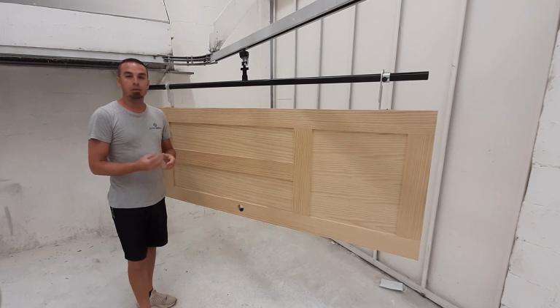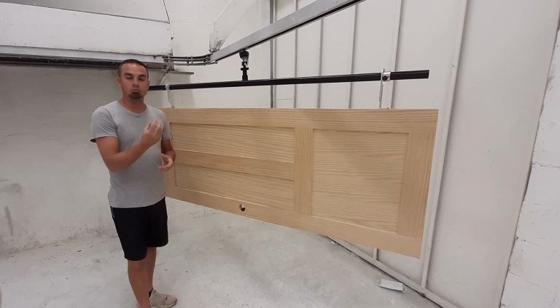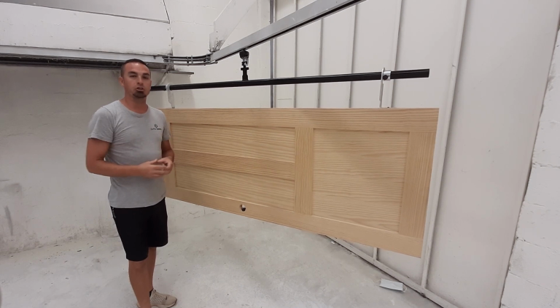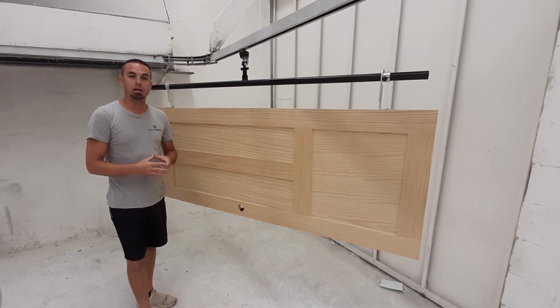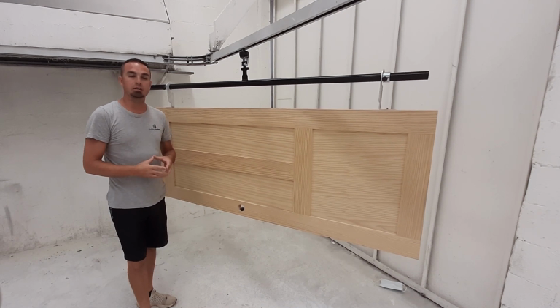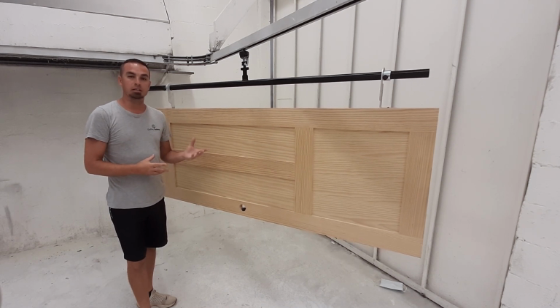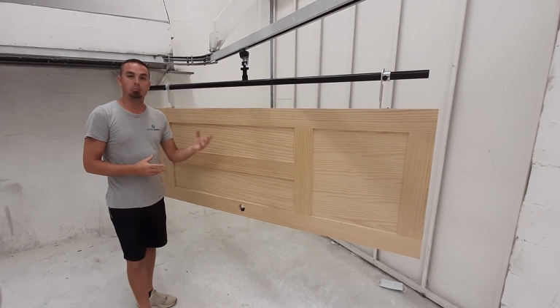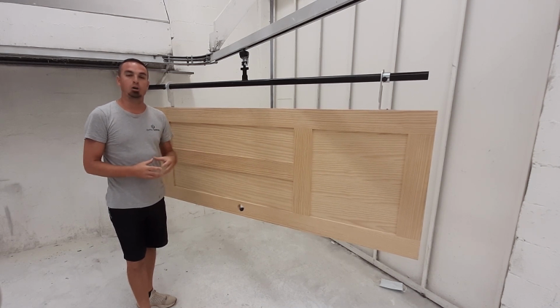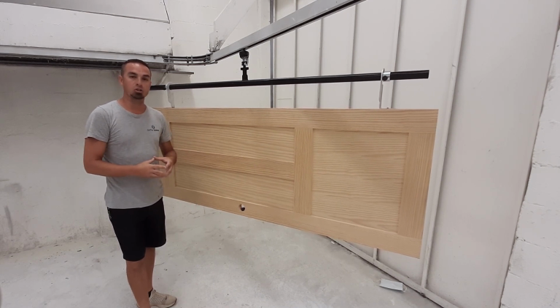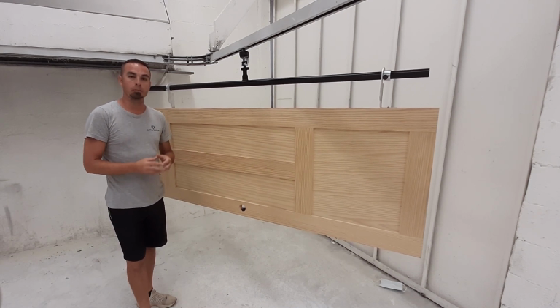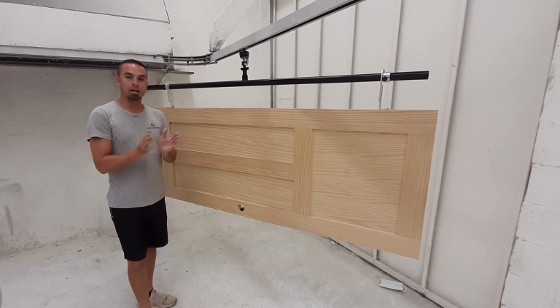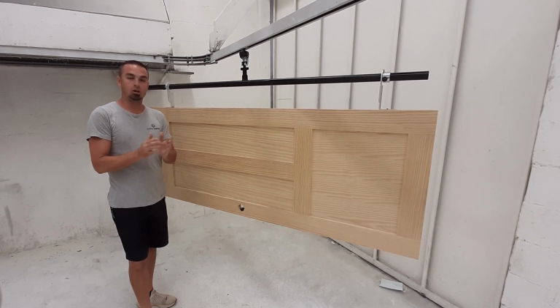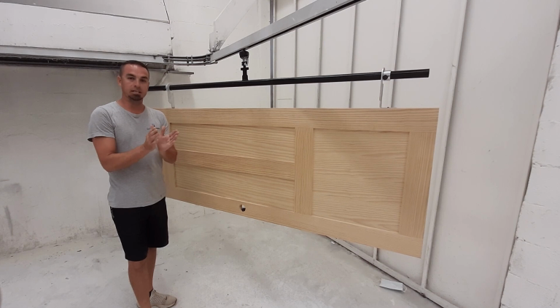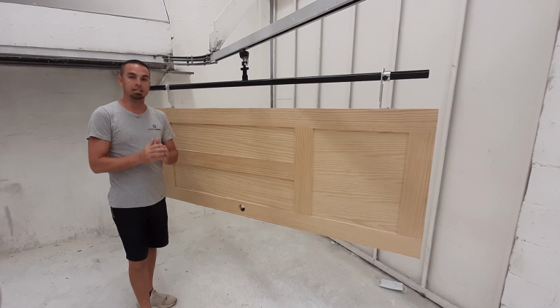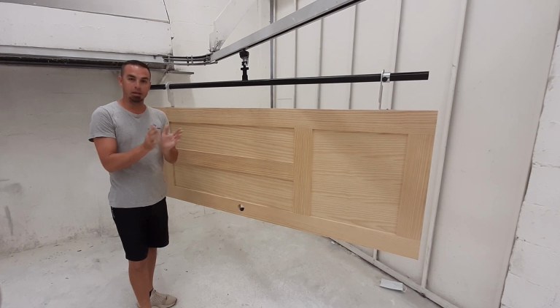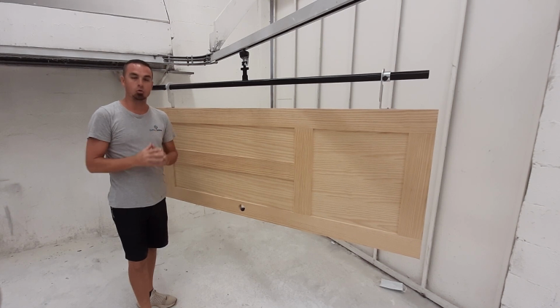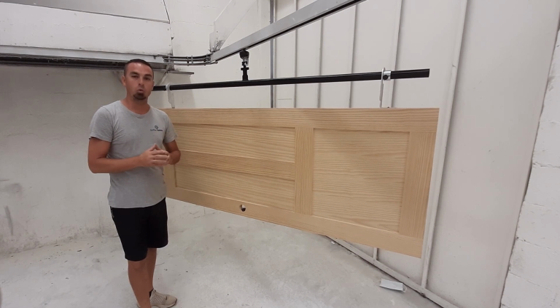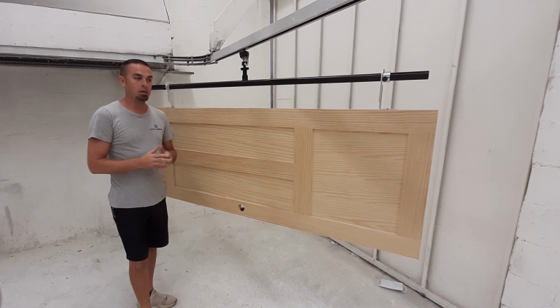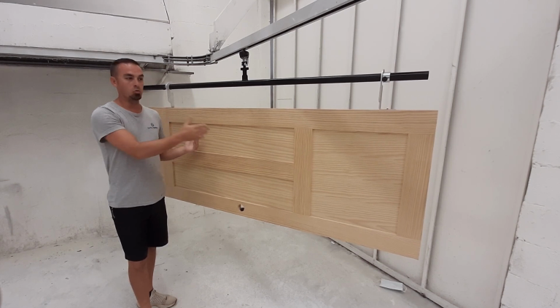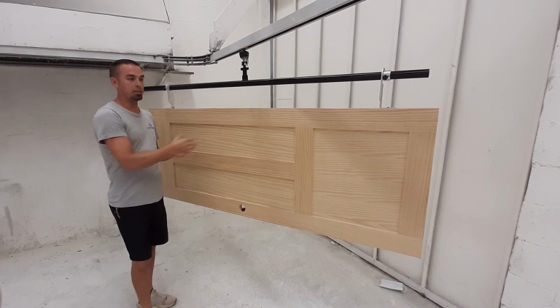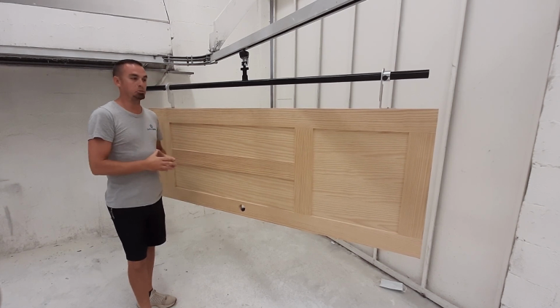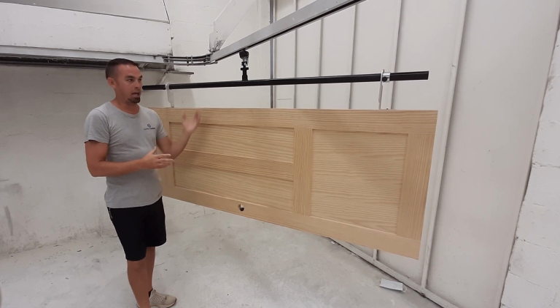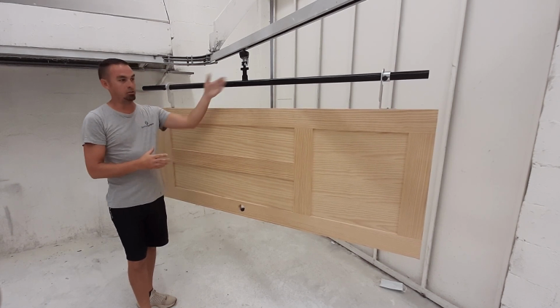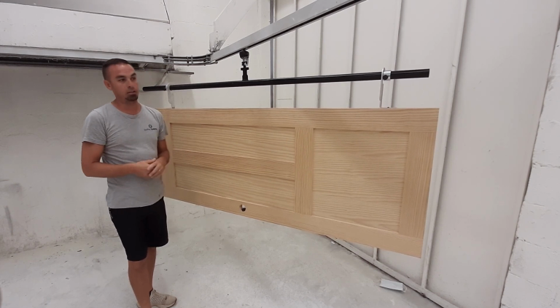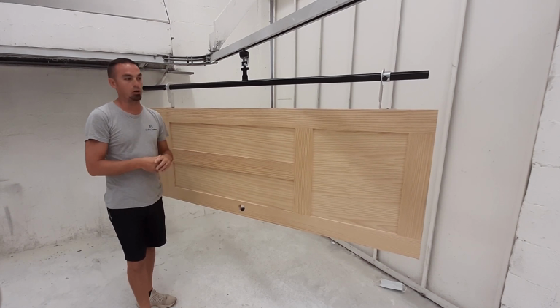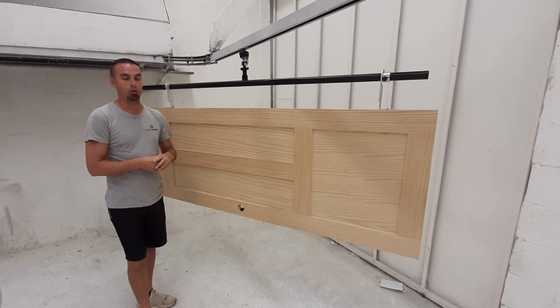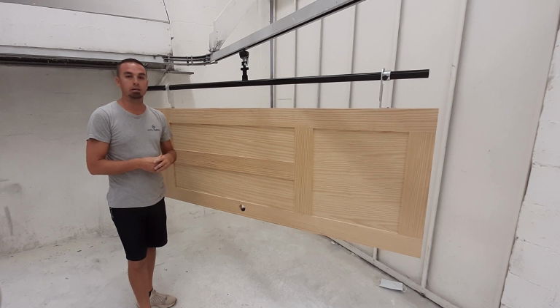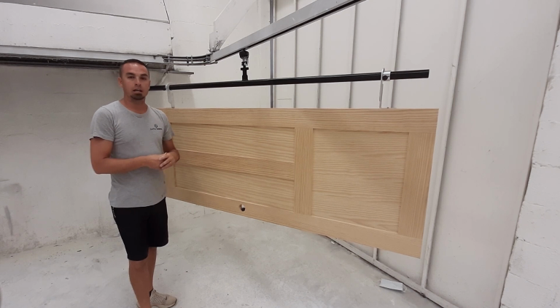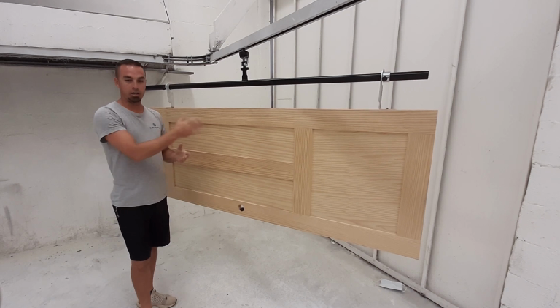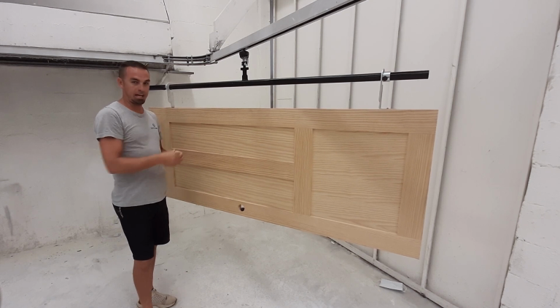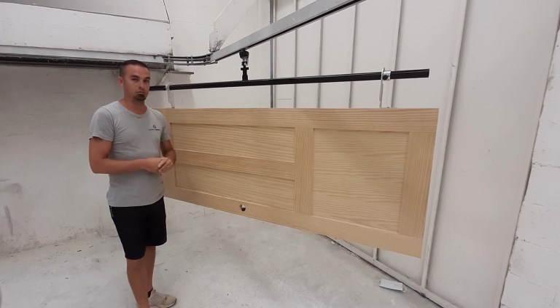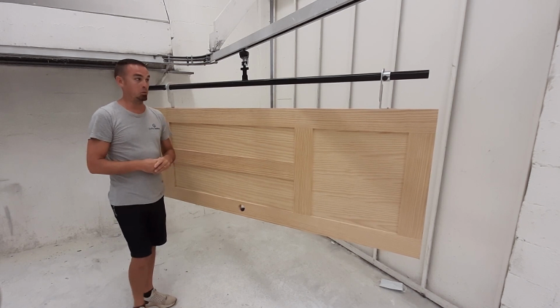Many times moisture can wick up into the top or bottom edge of the door and actually cause it to delaminate or swell. So this option — hanging the door on our equipment — allows for easy access of all those parts.